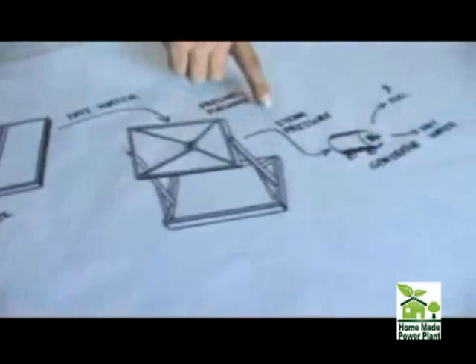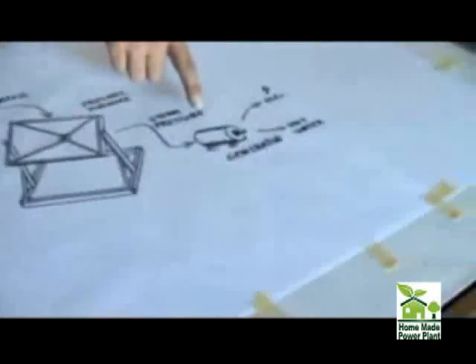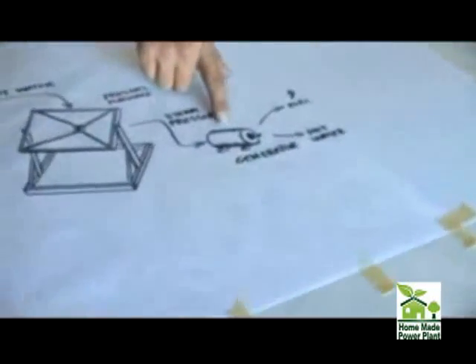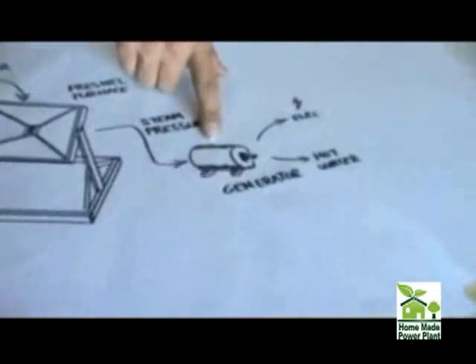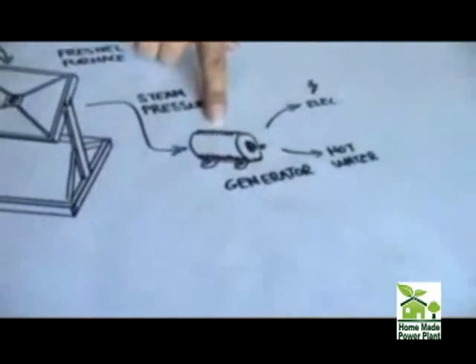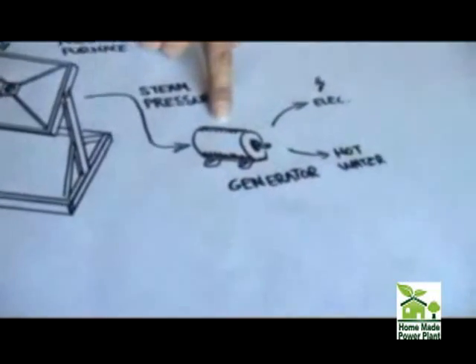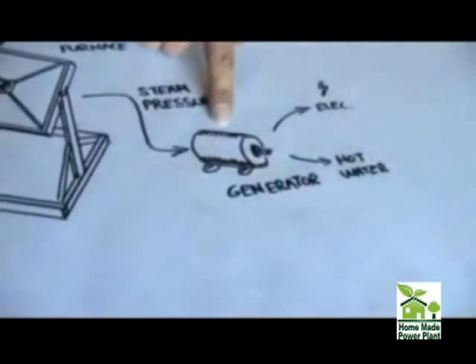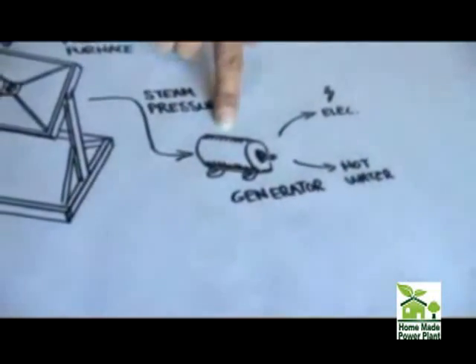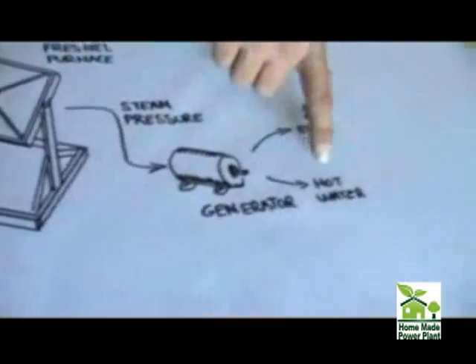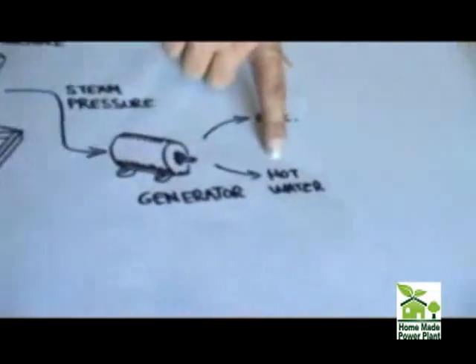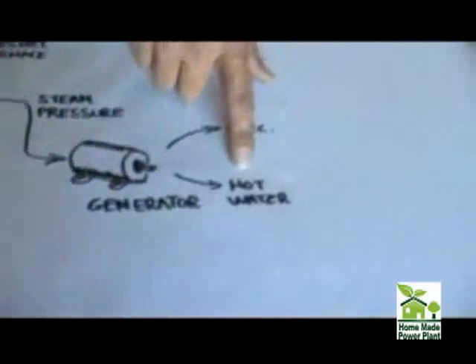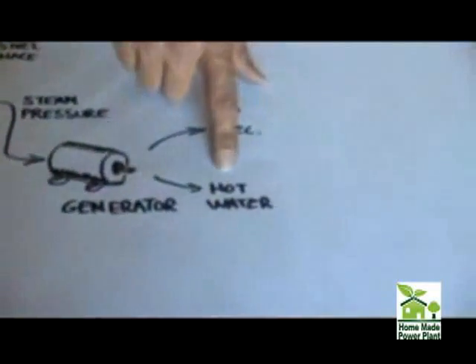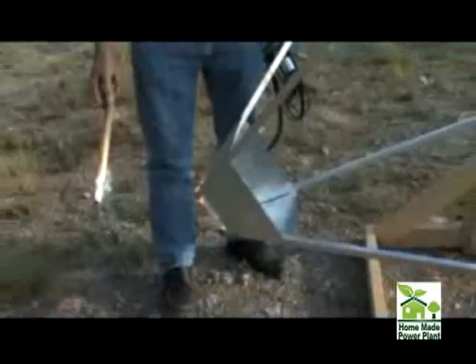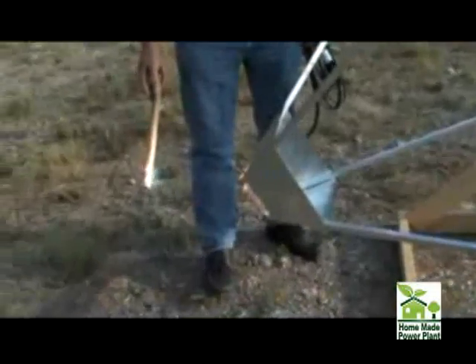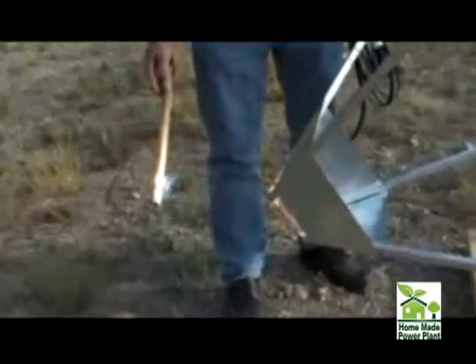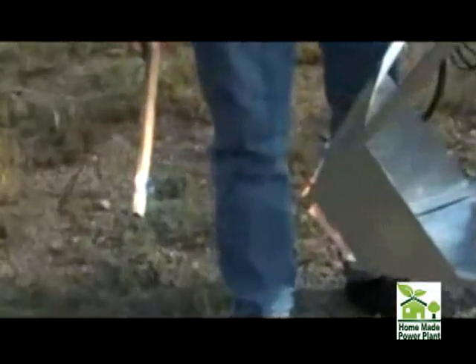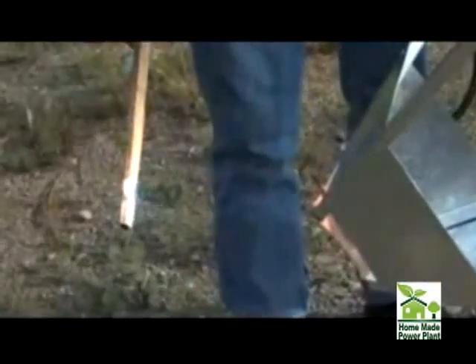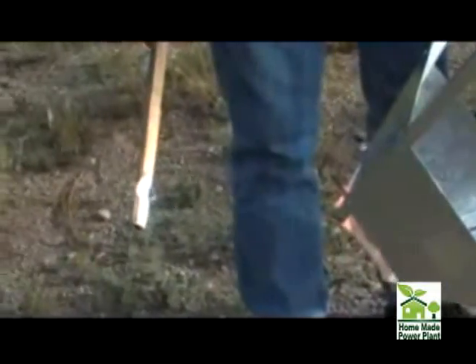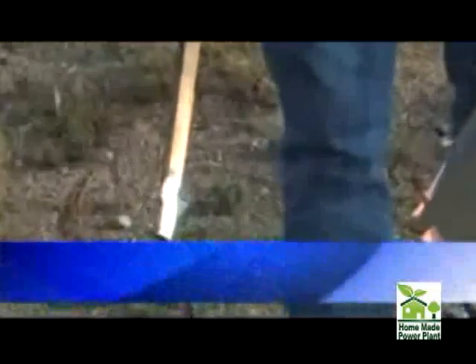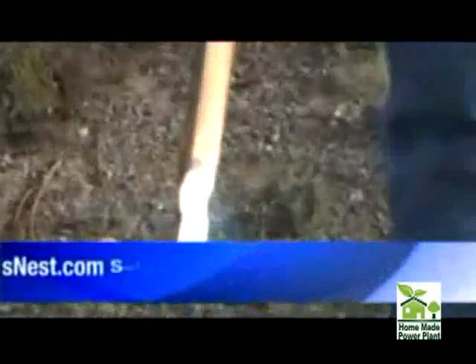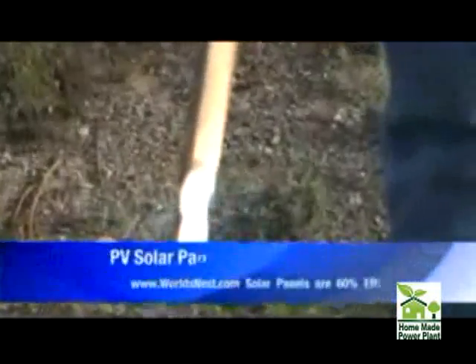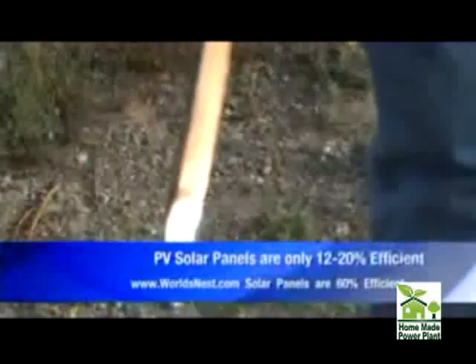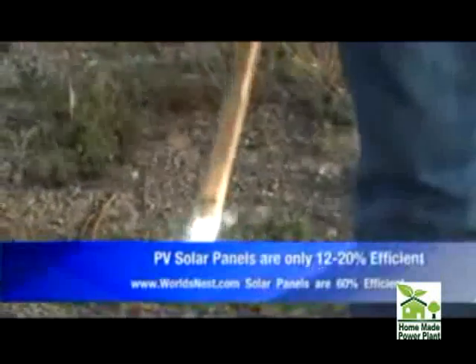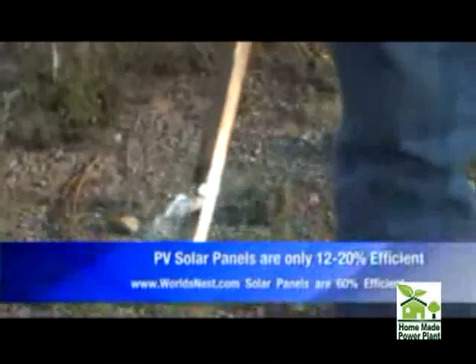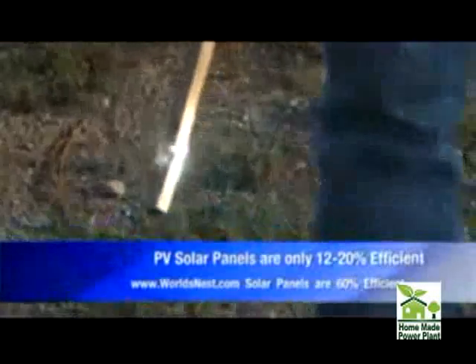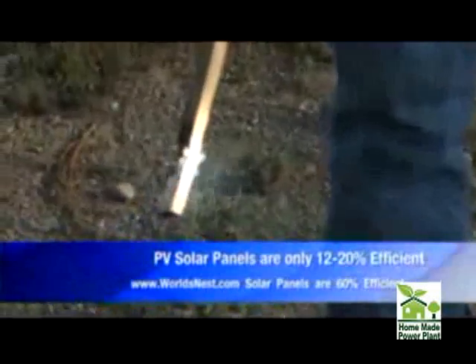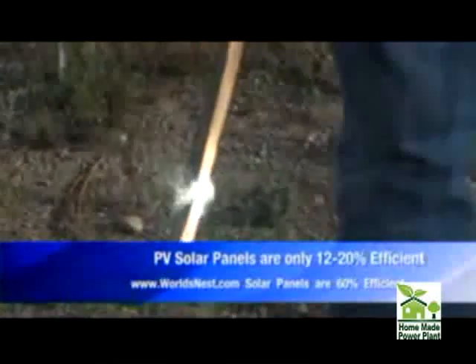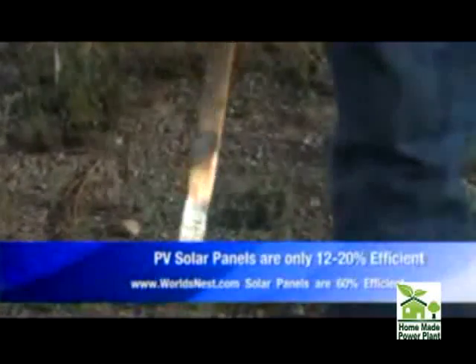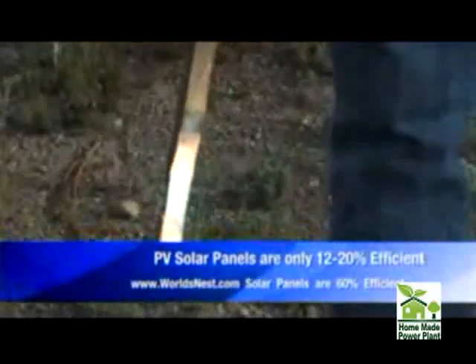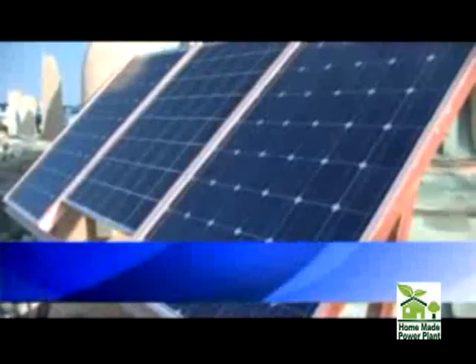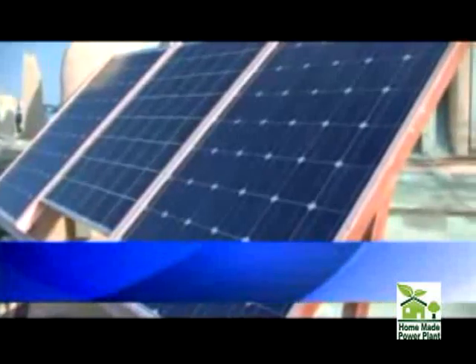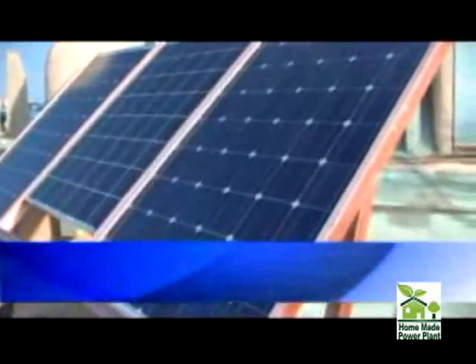That high pressure steam operates an electrical generator. We recover the hot water, which goes to a hot water storage system like a cistern or any regular hot water tank, and you get electrical power out of it. We're getting about 60% electrical conversion efficiency, and the hot water is a free bonus.